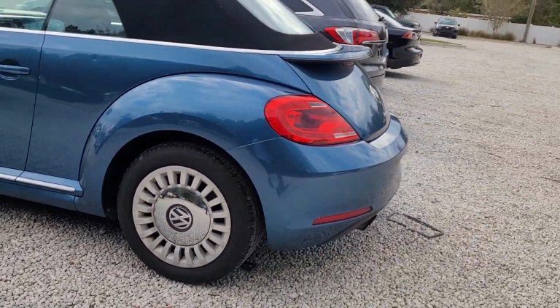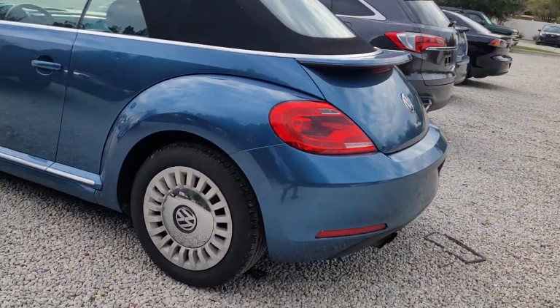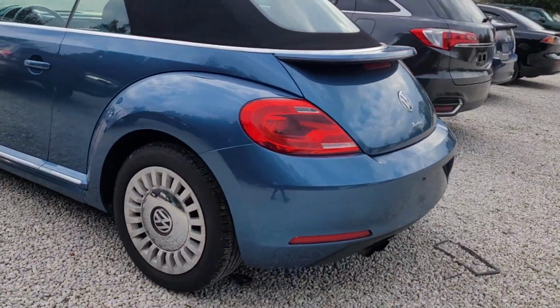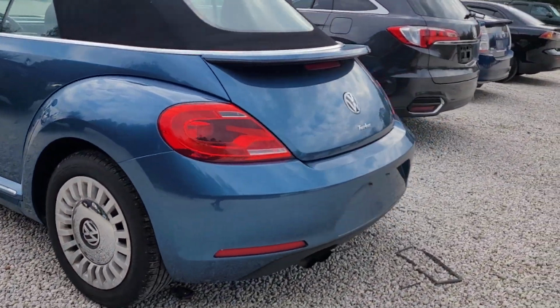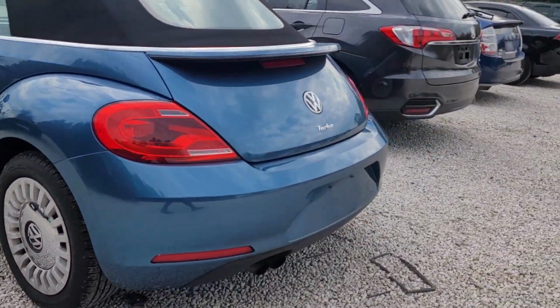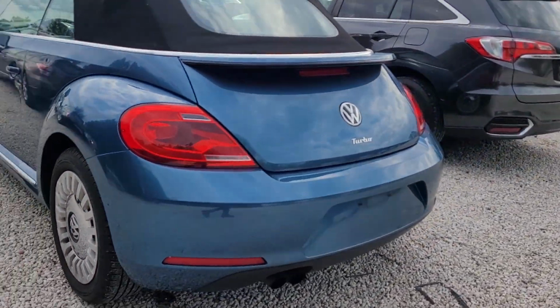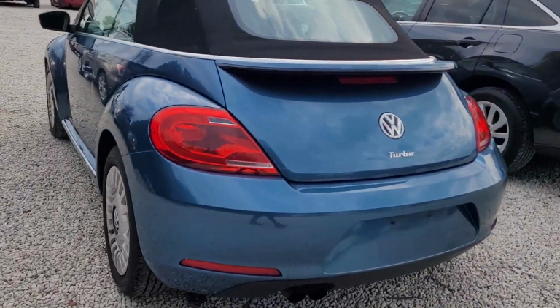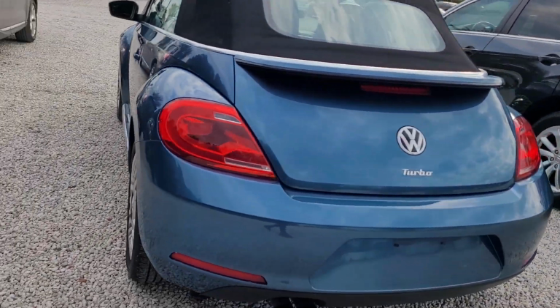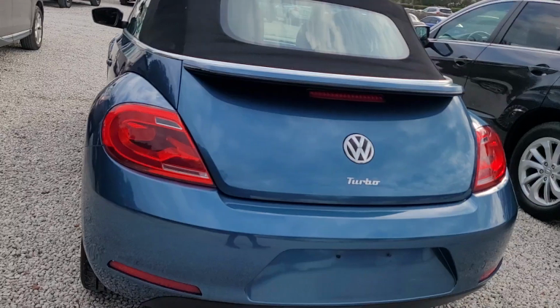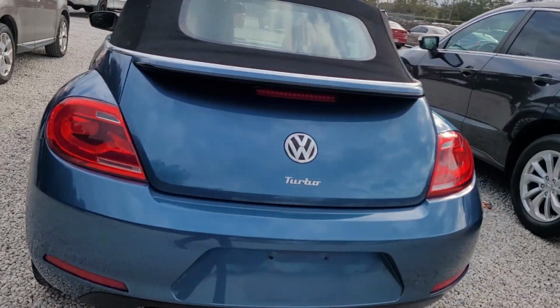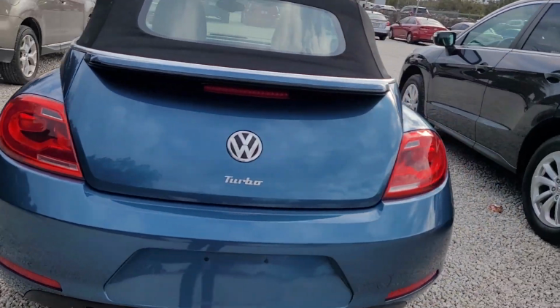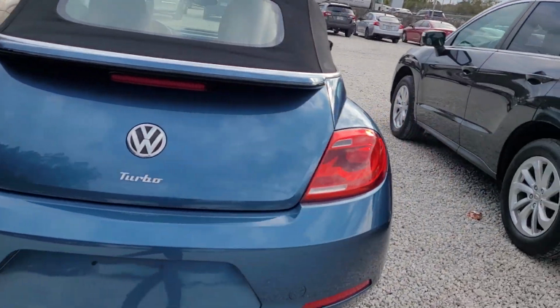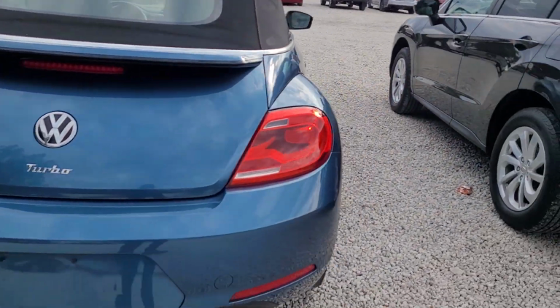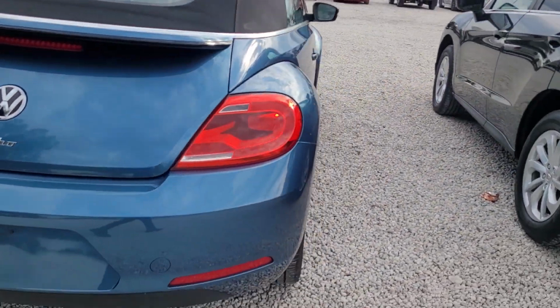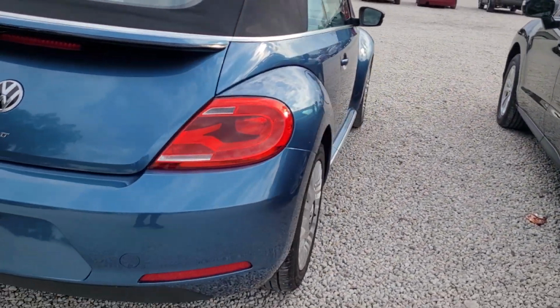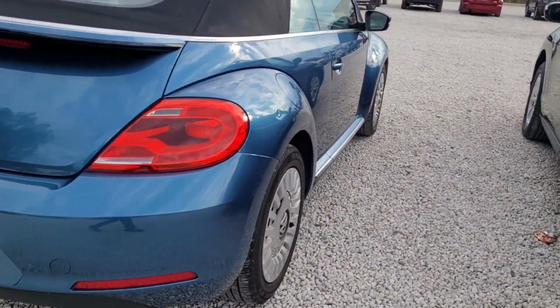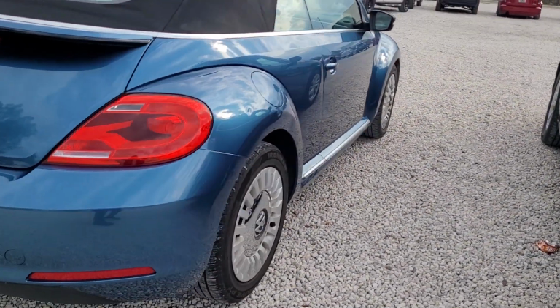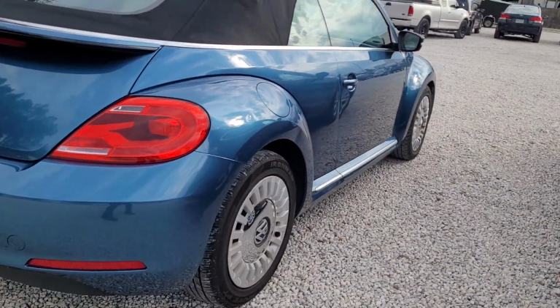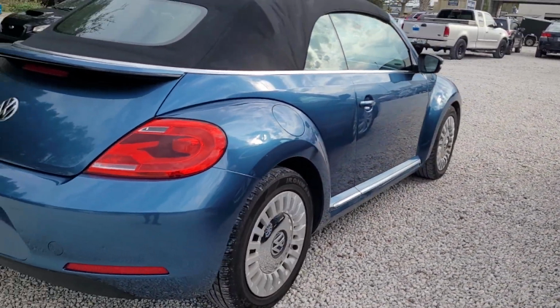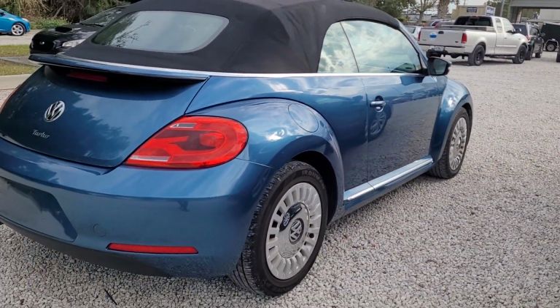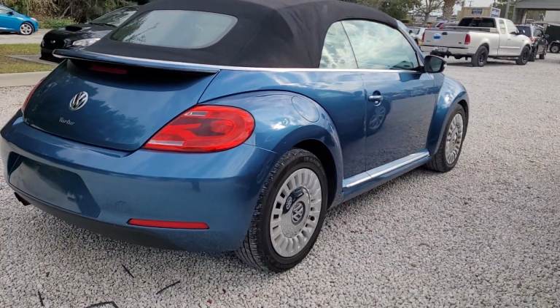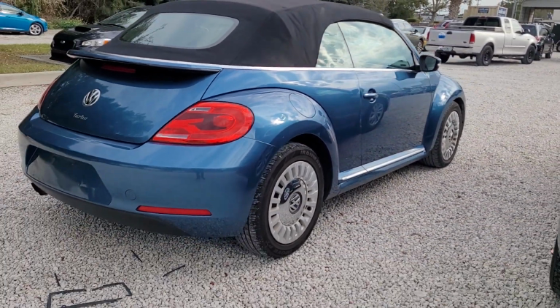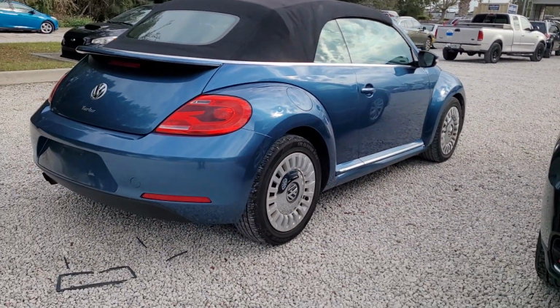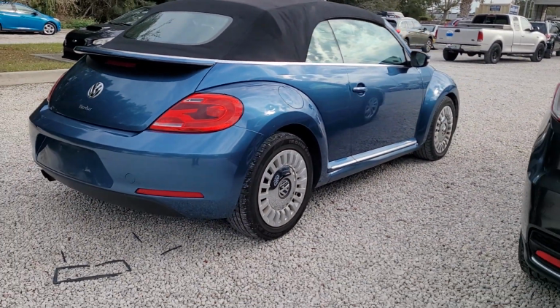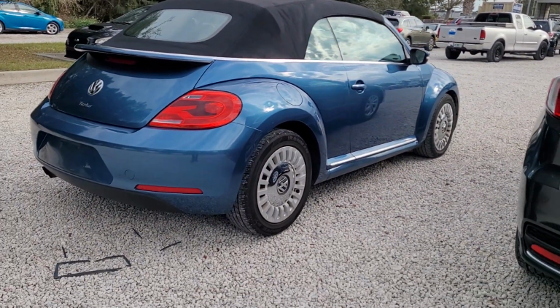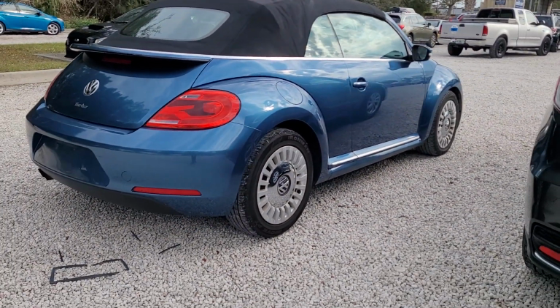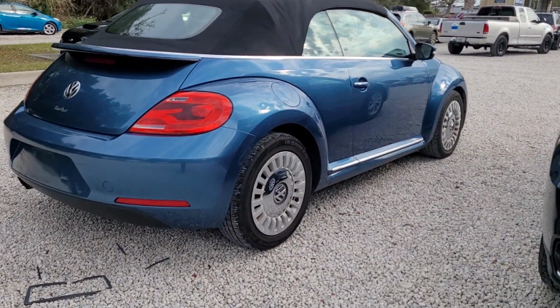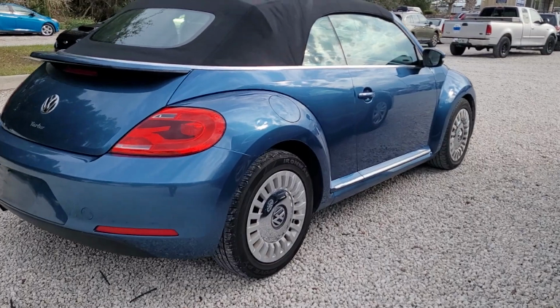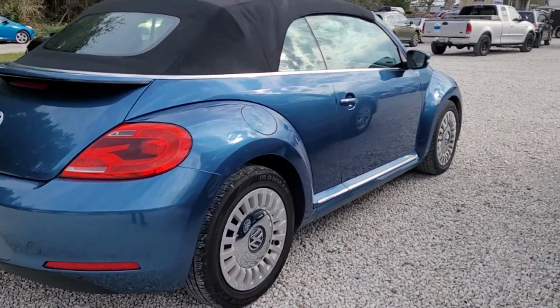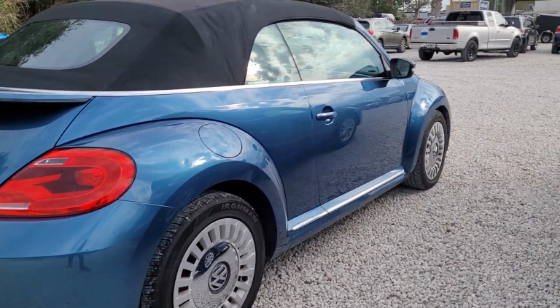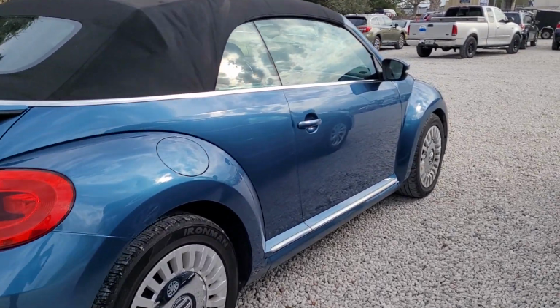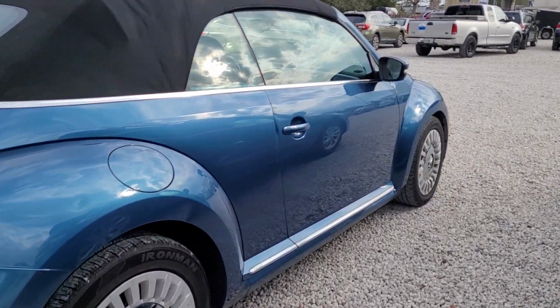If there's any additional questions on this vehicle or any others, please let me know, or if you'd like to come by and take a look at it. Jonathan, Subaru Volvo of Melbourne.